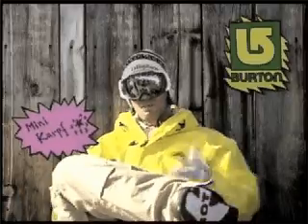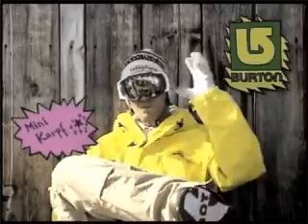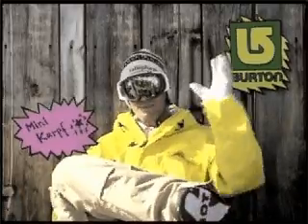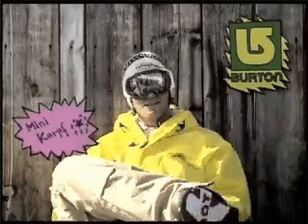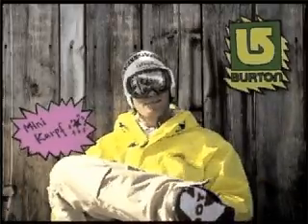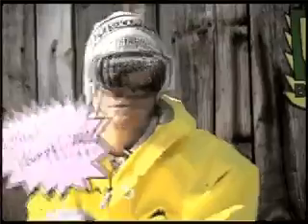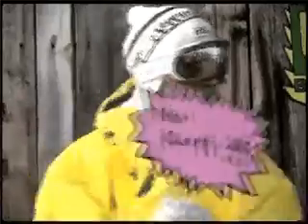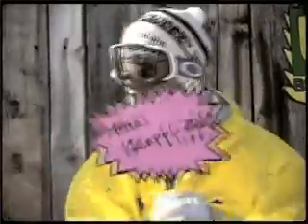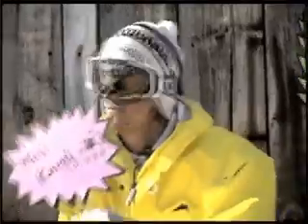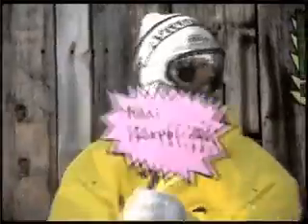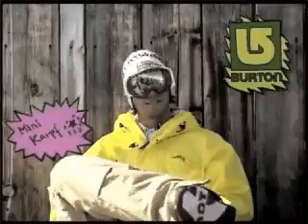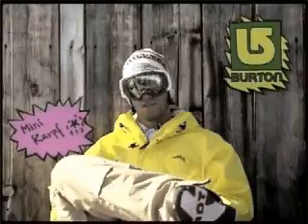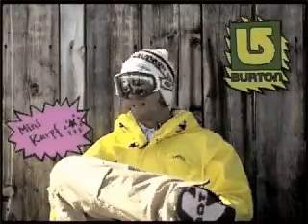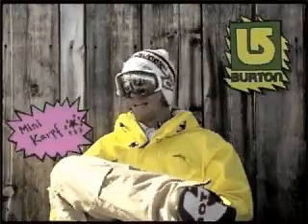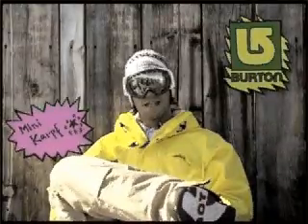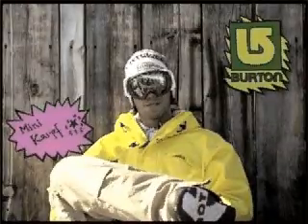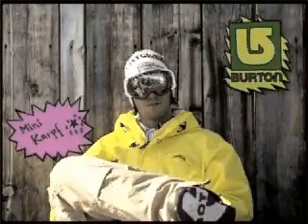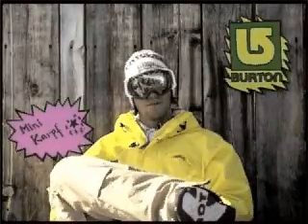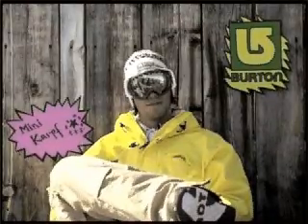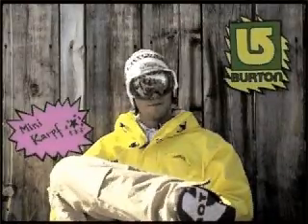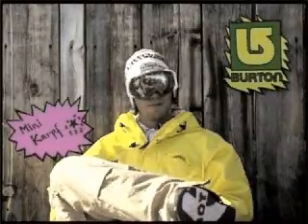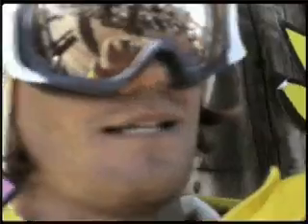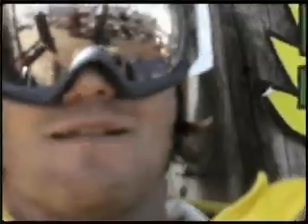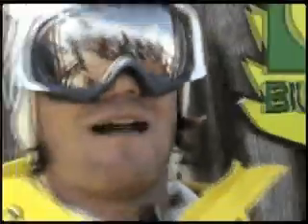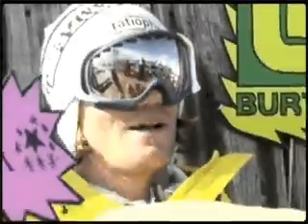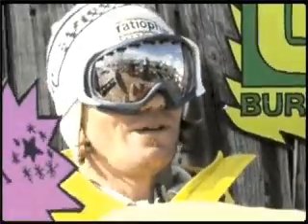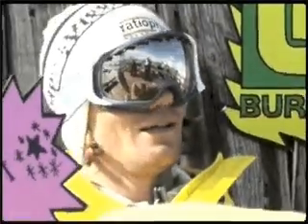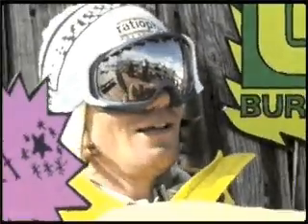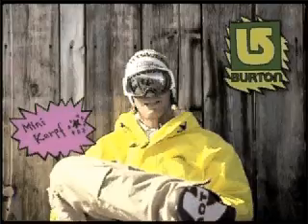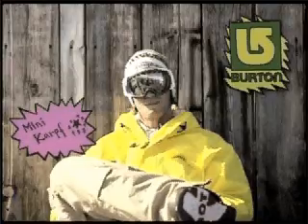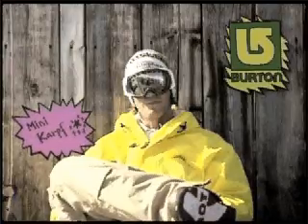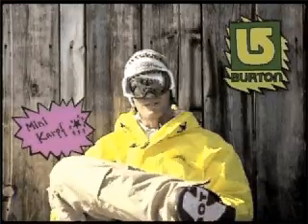Bonjour mes amis, it's Minicar from Munich. I'm 26 years old and today I'm going to show you the most important grabs you have to learn, and I hope you have fun watching.